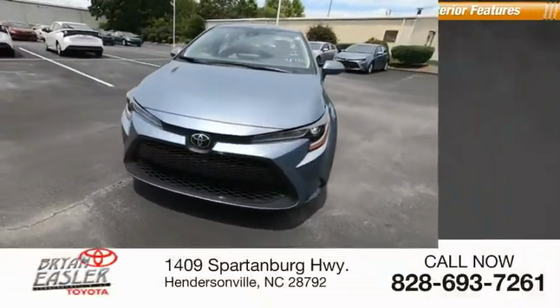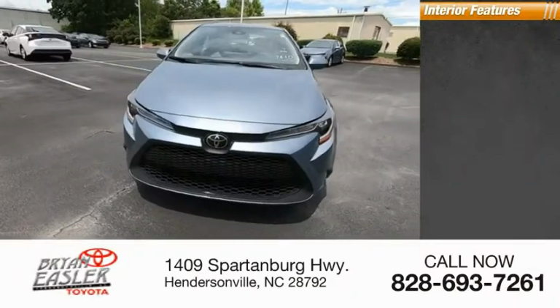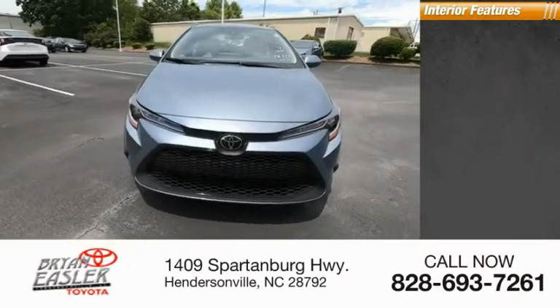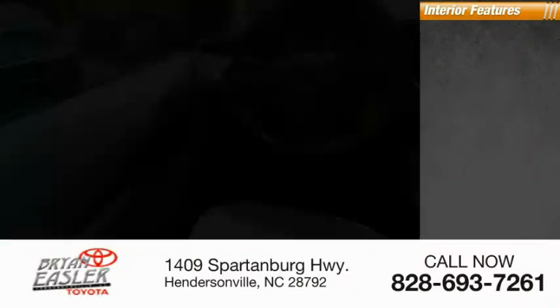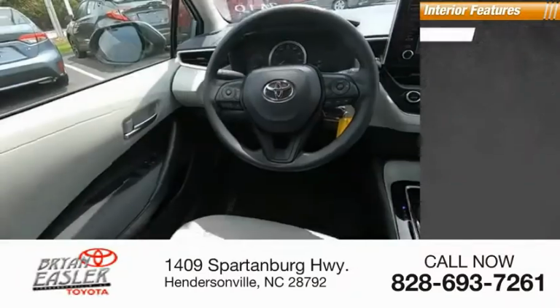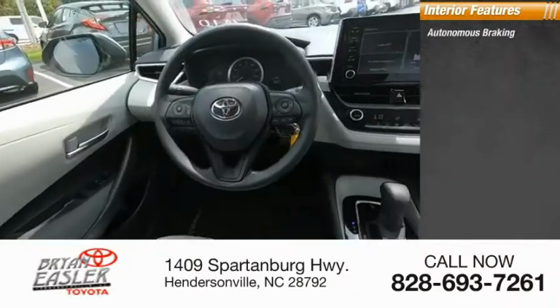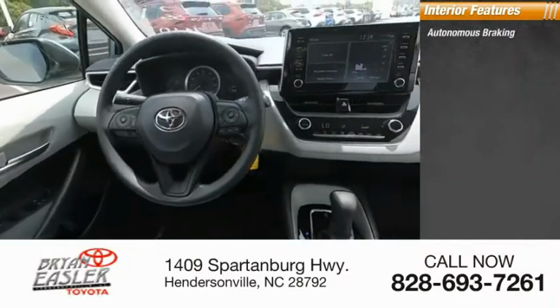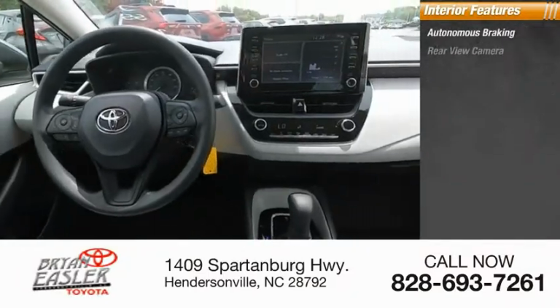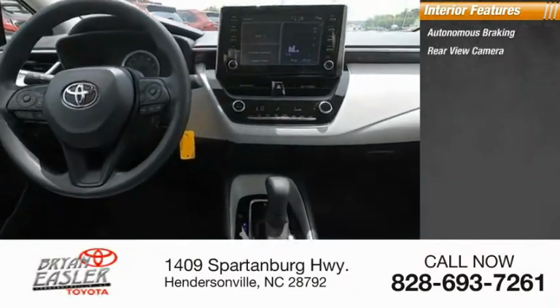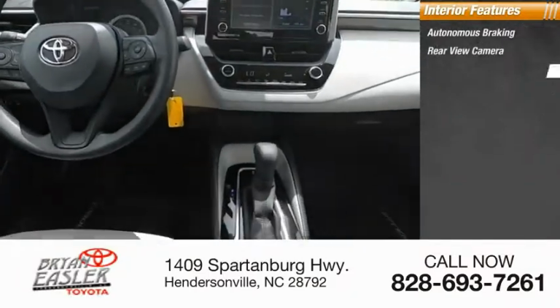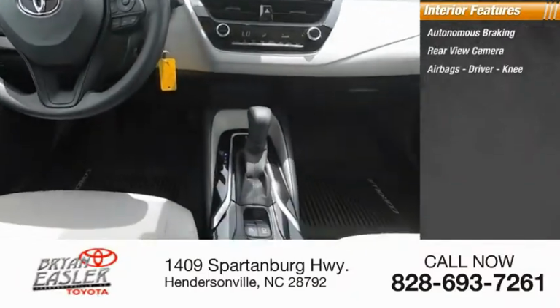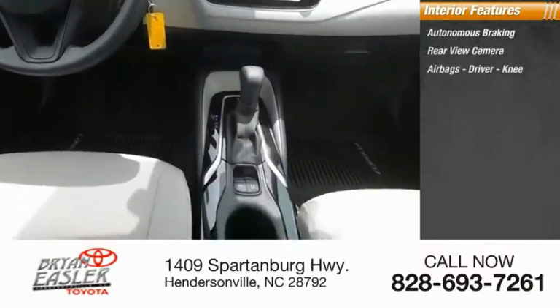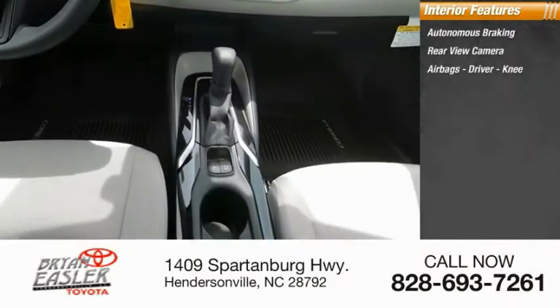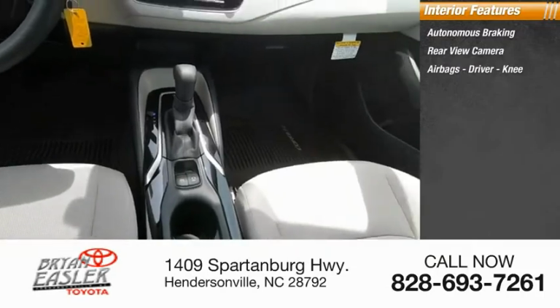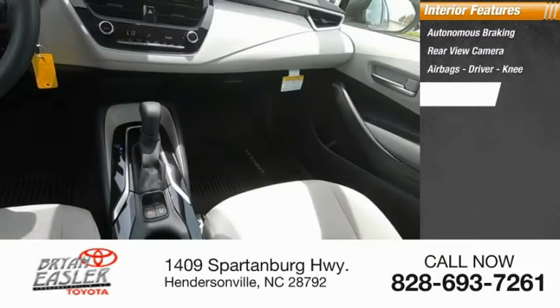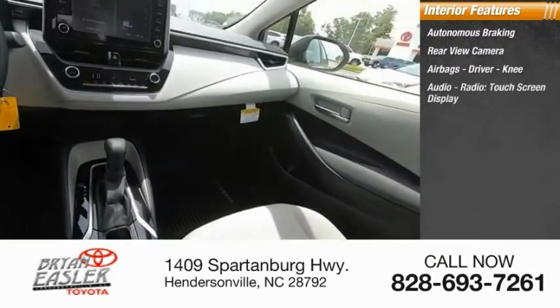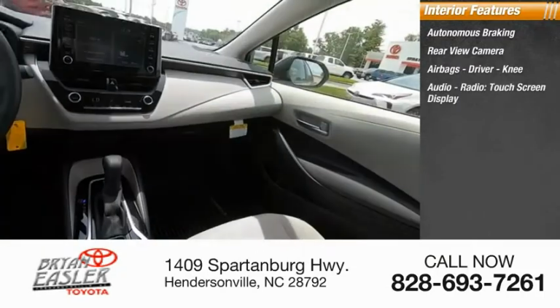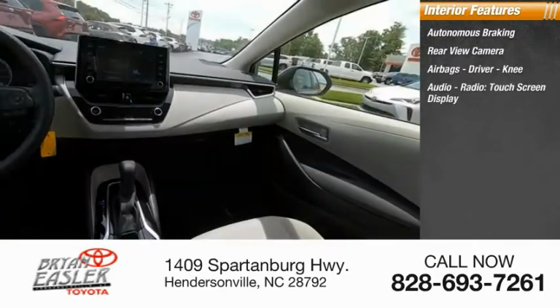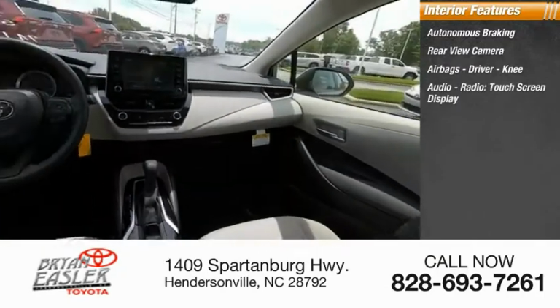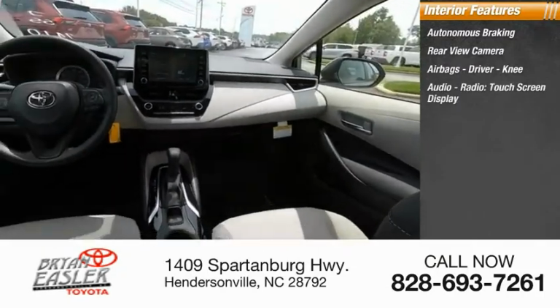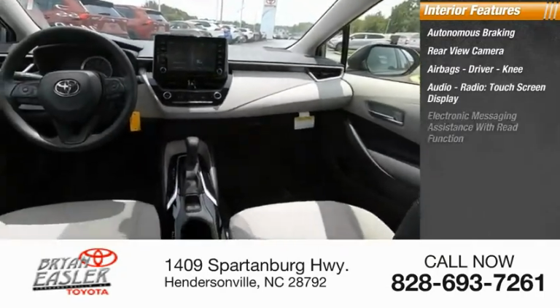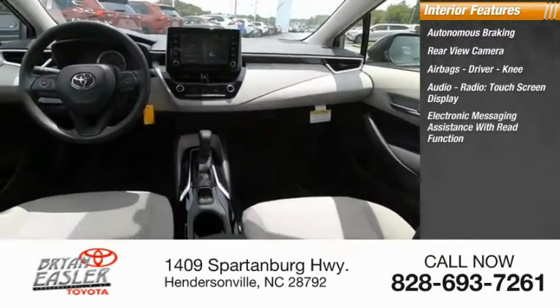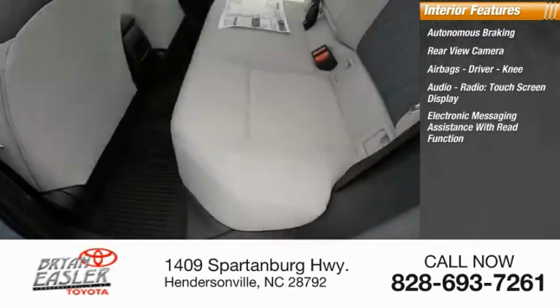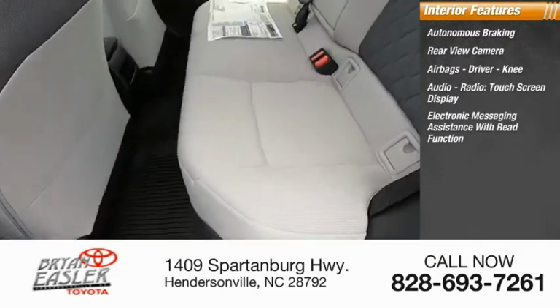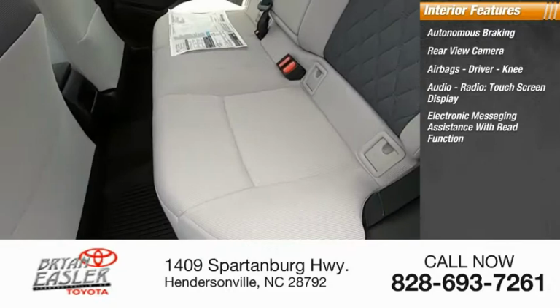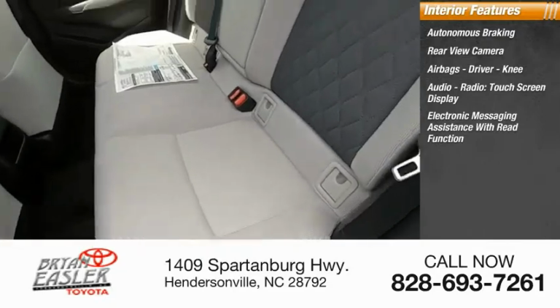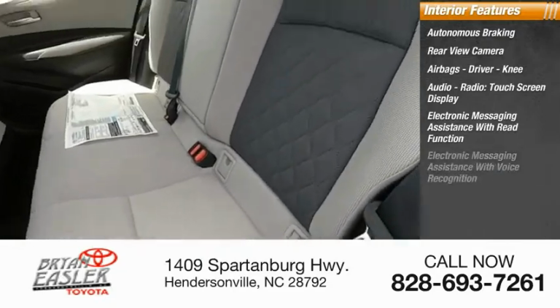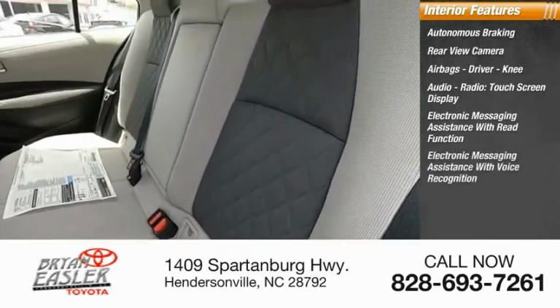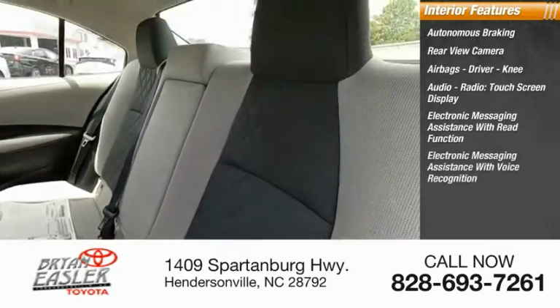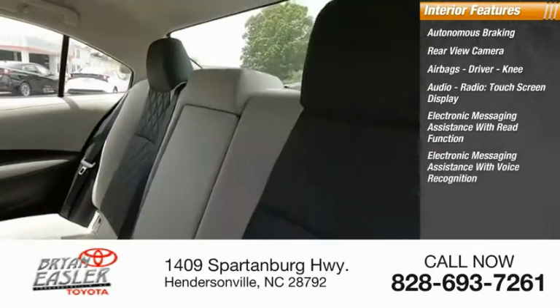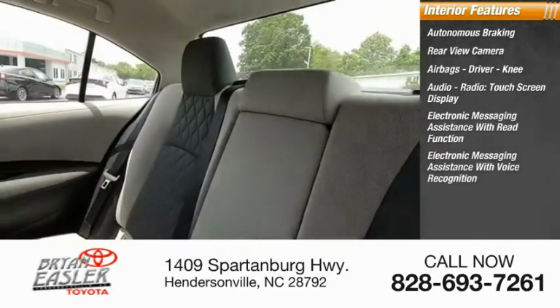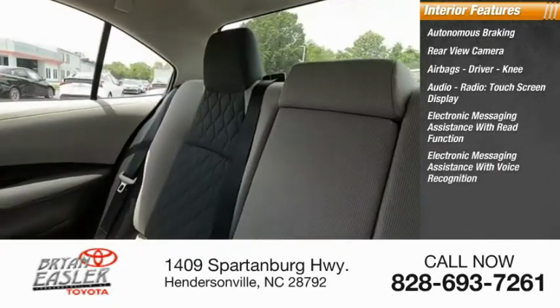Inside you'll find autonomous braking, rearview camera, airbags — driver and knee — audio radio, touchscreen display, electronic messaging assistance with read function, and electronic messaging assistance with voice recognition.